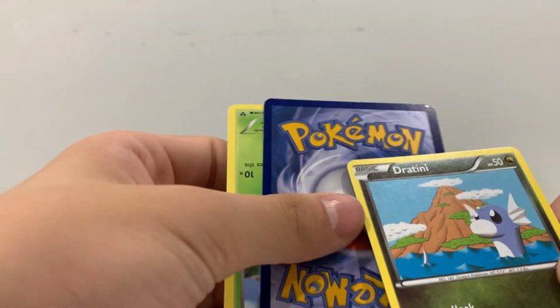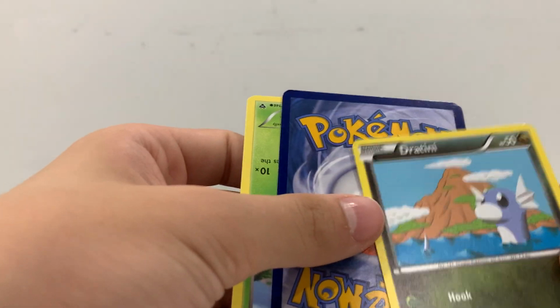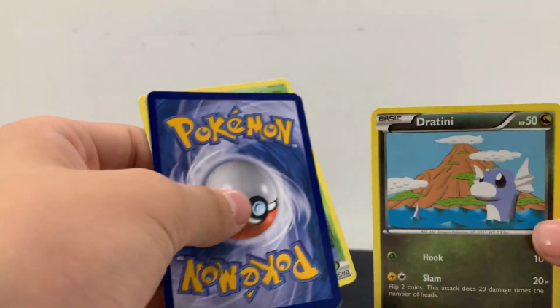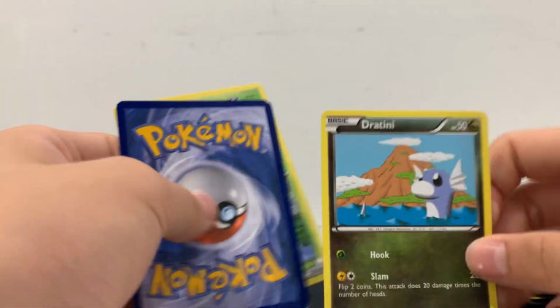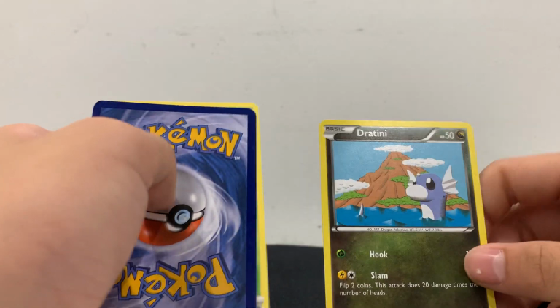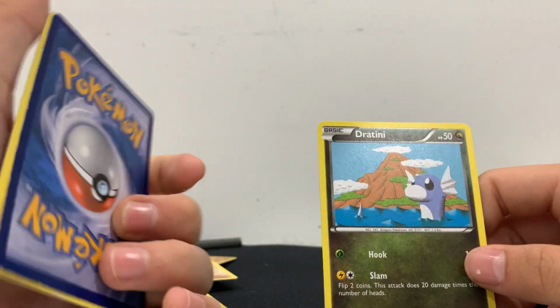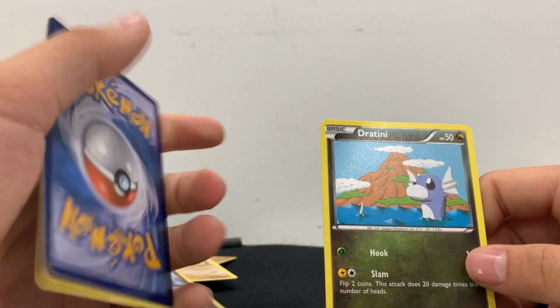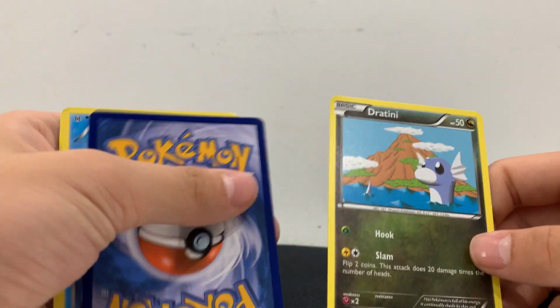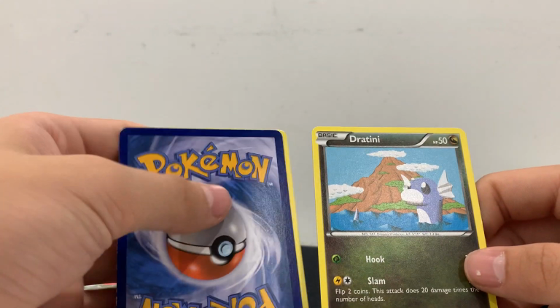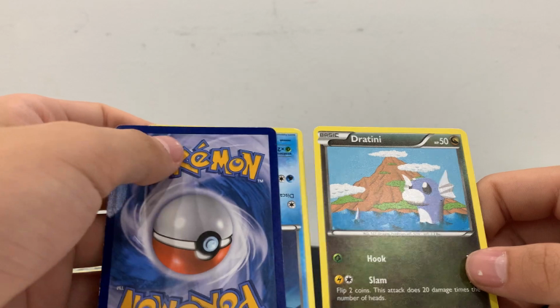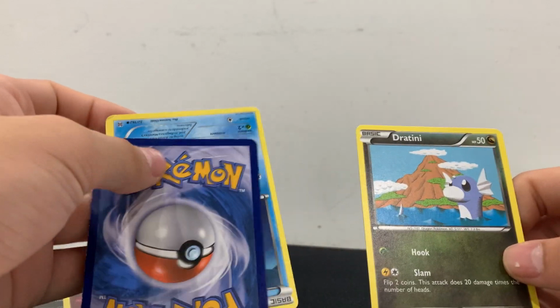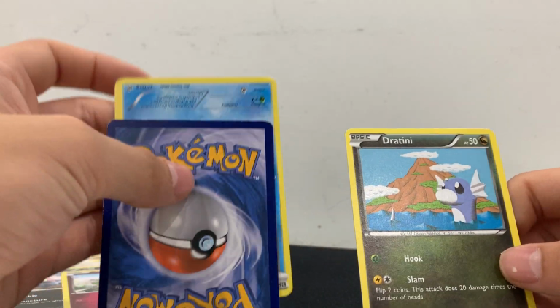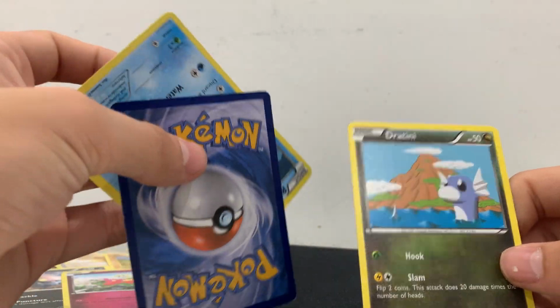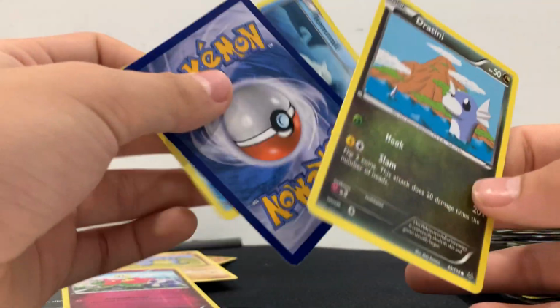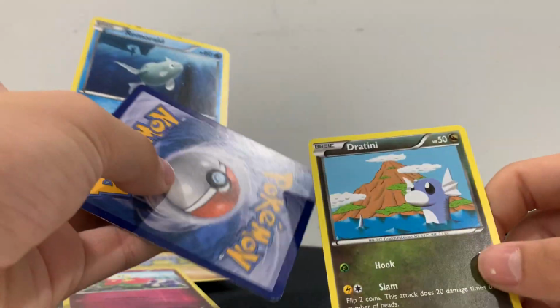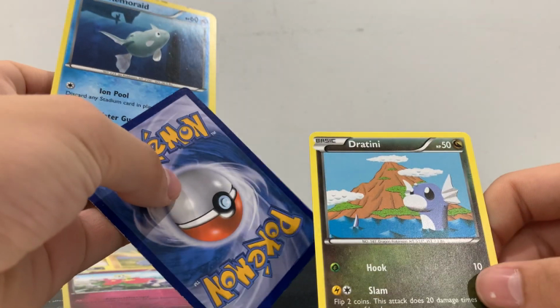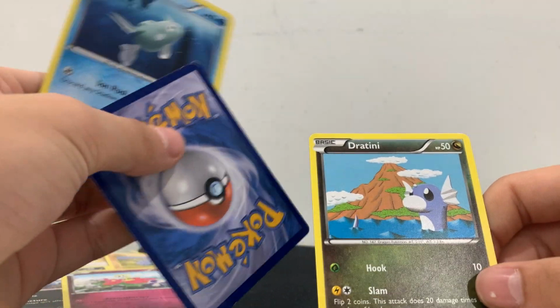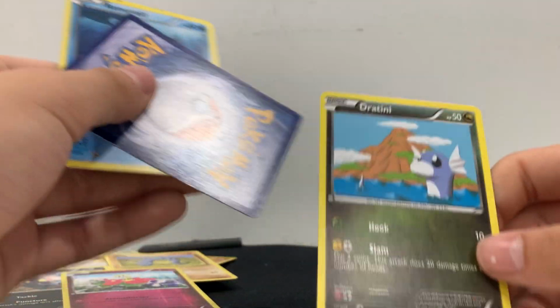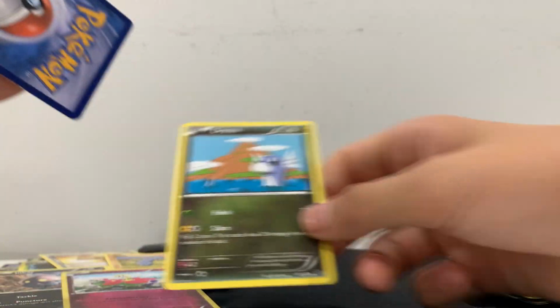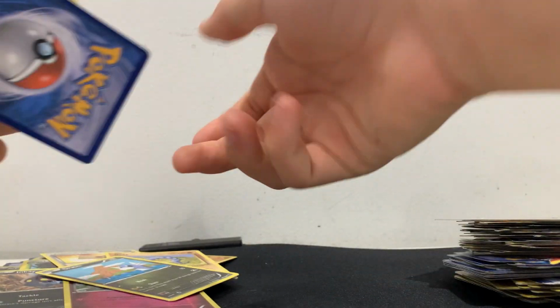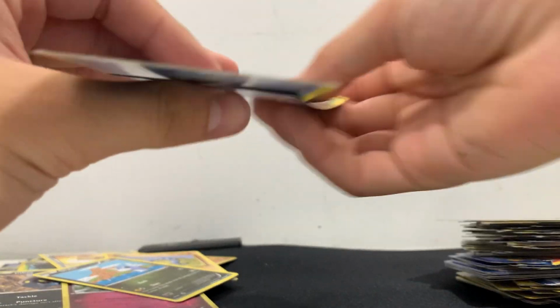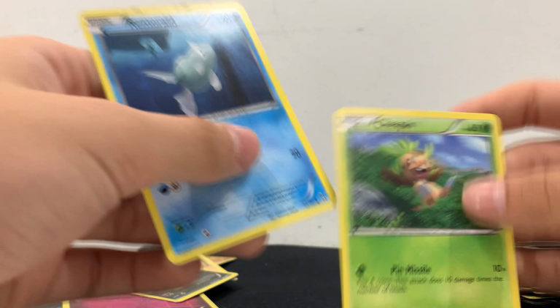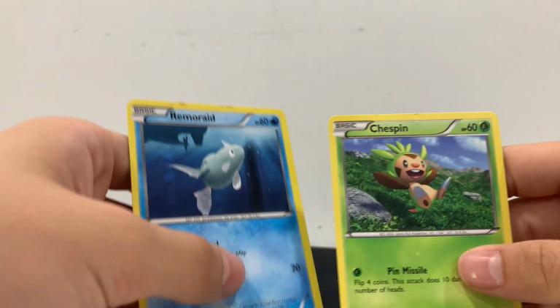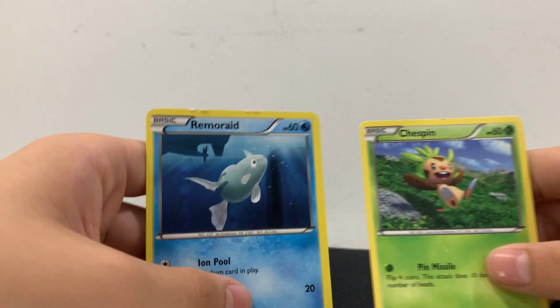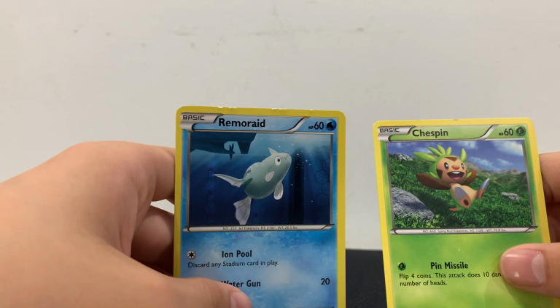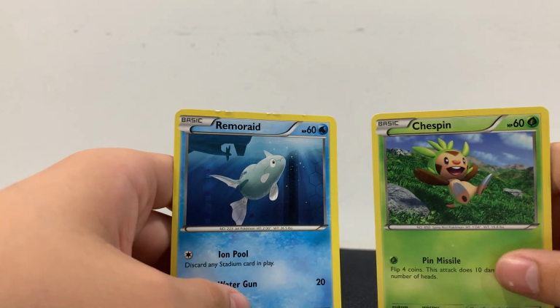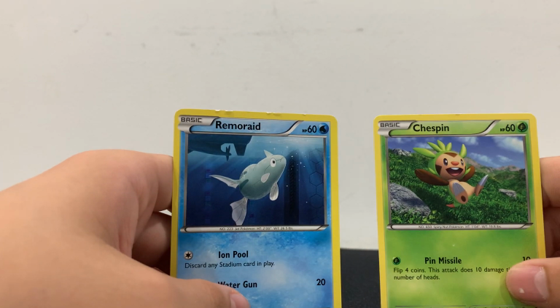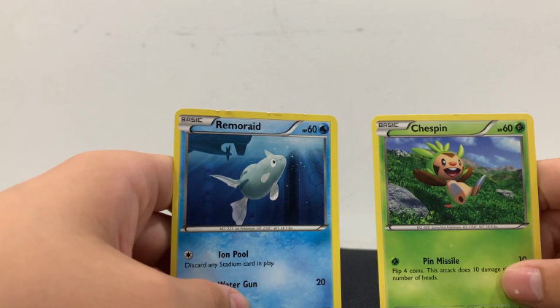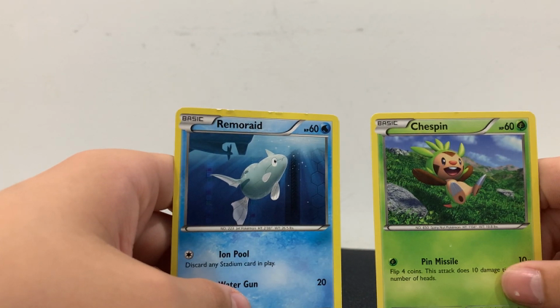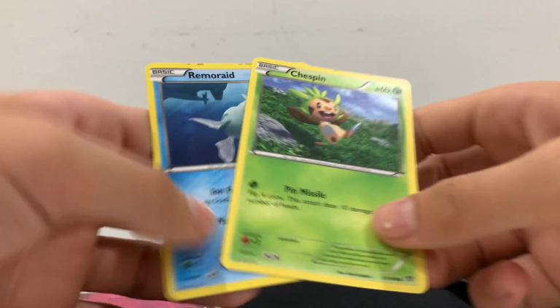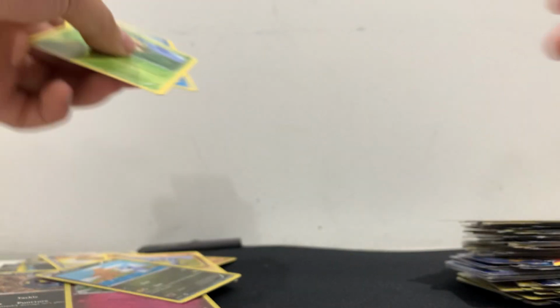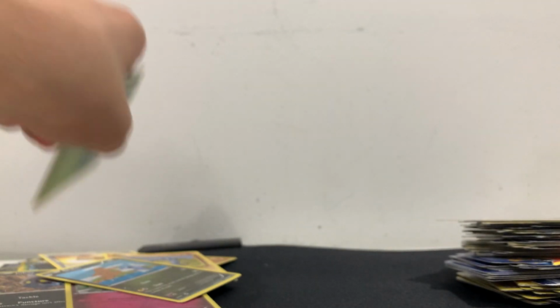Dratini! Oh, I have a shiny Dratini. It evolves into — Dragon Knight? It's pretty cool. Then we got Remoraid and then a Chesnaught — pretty good, pretty good.